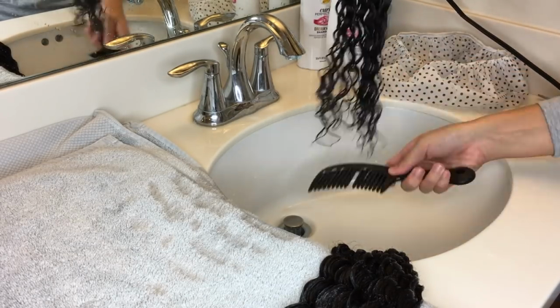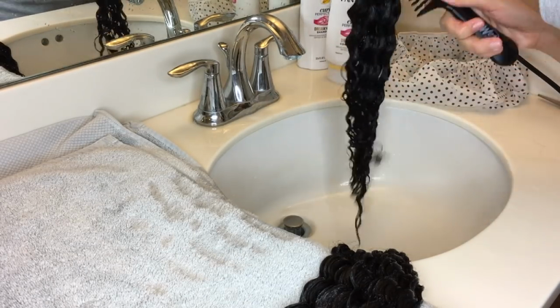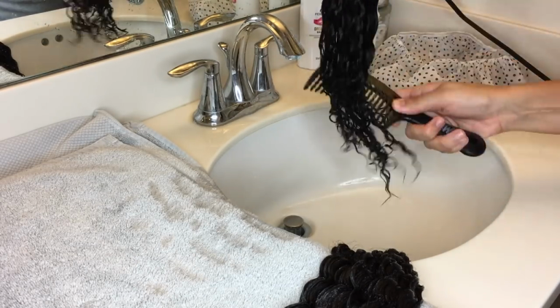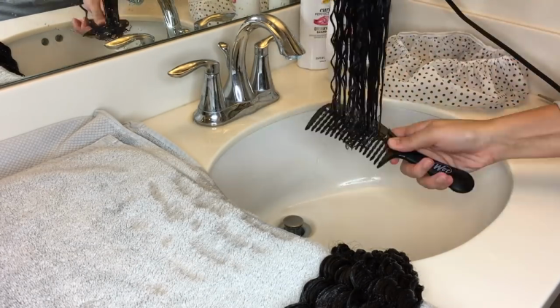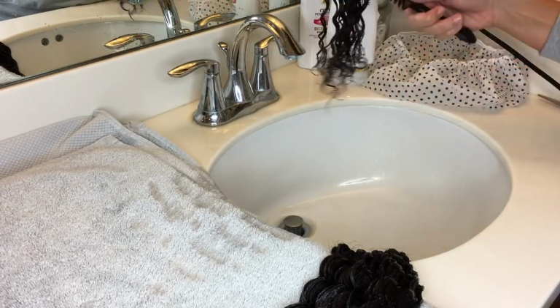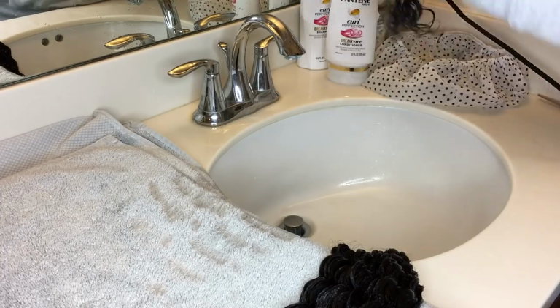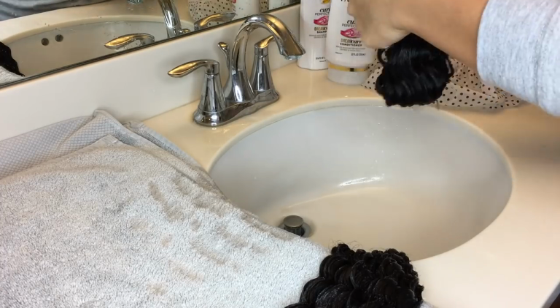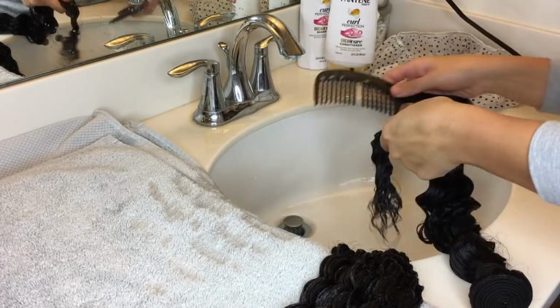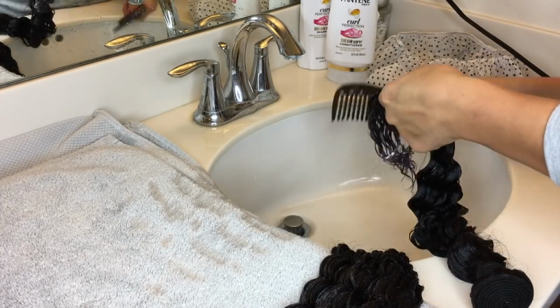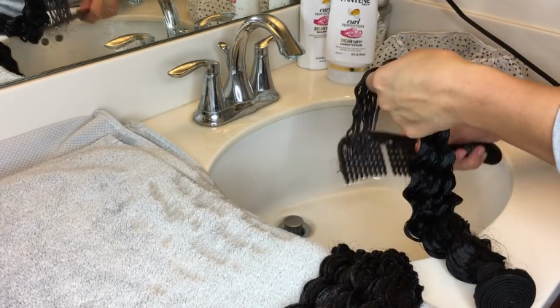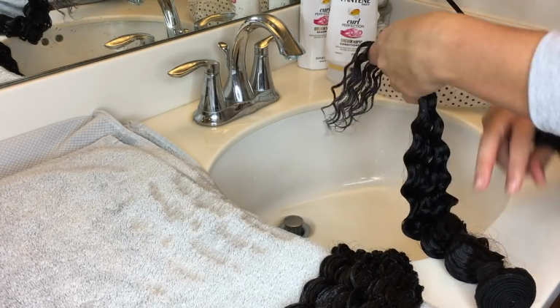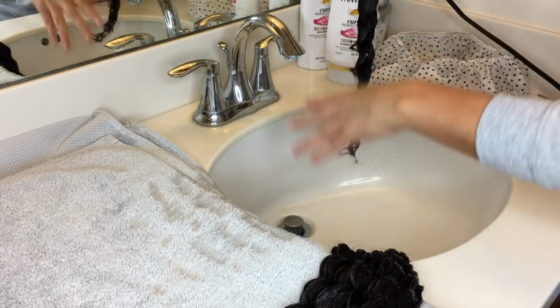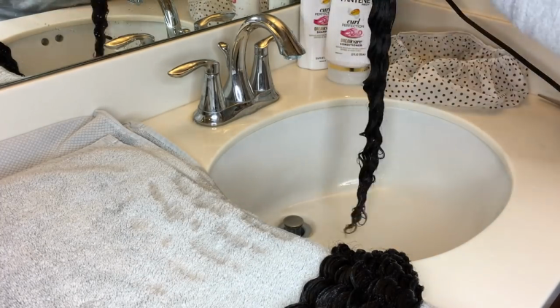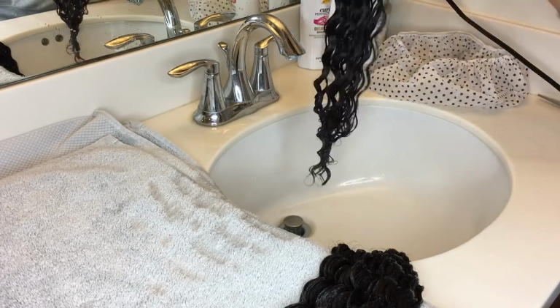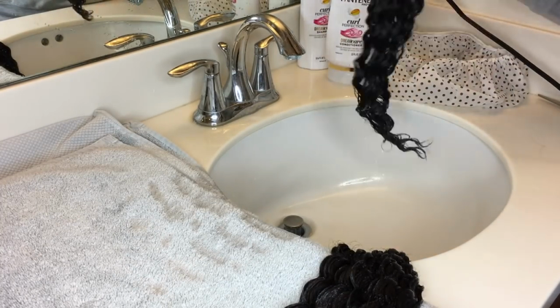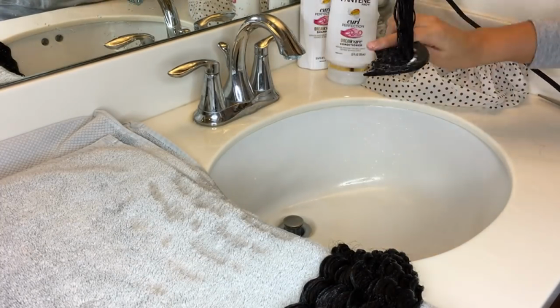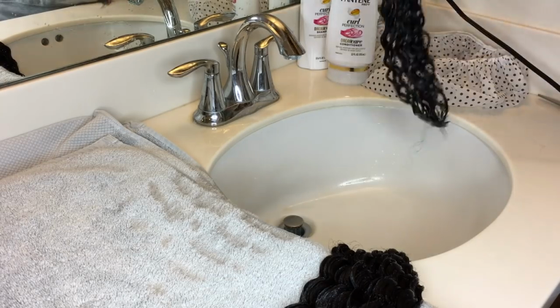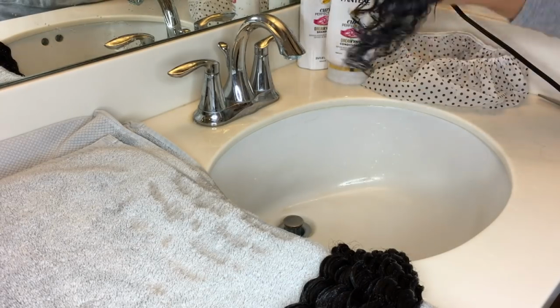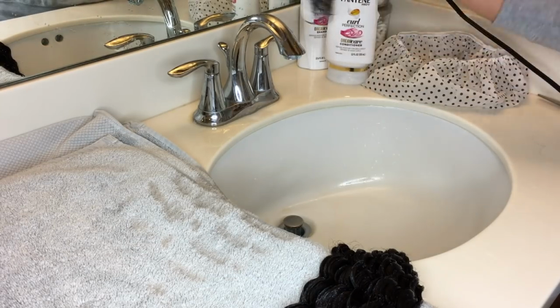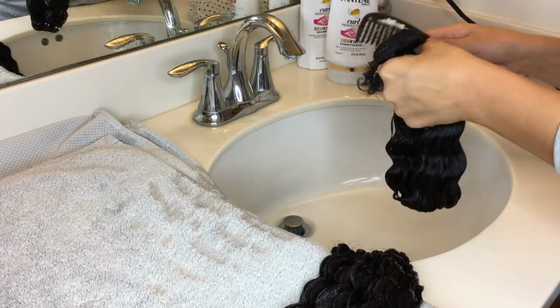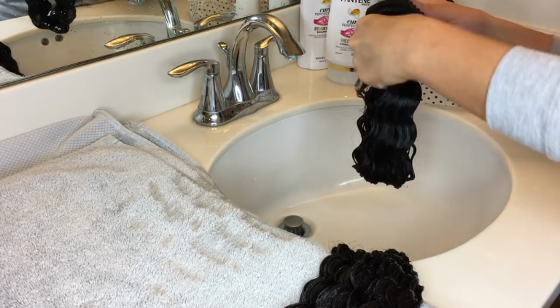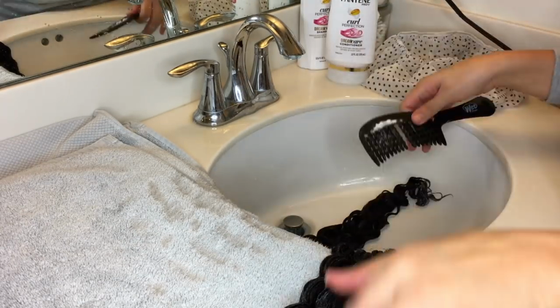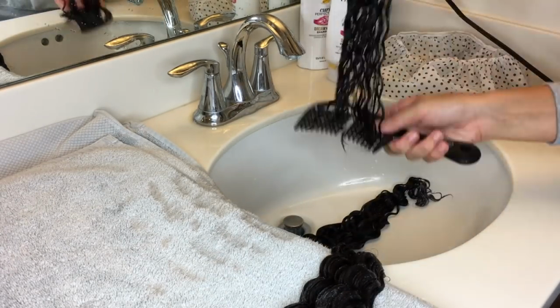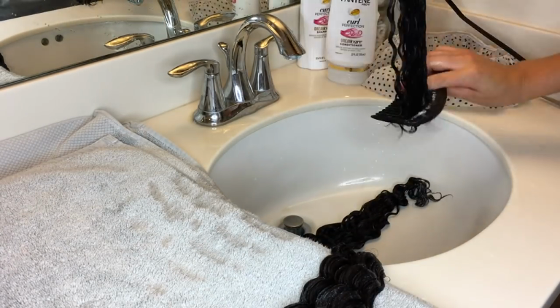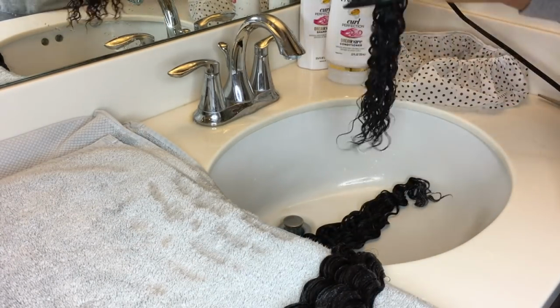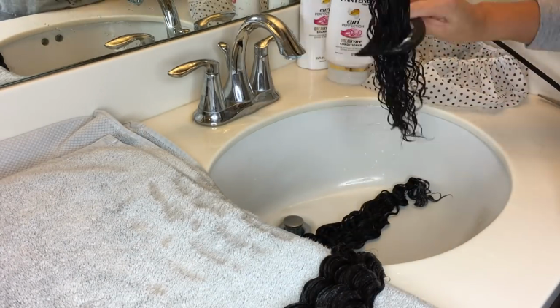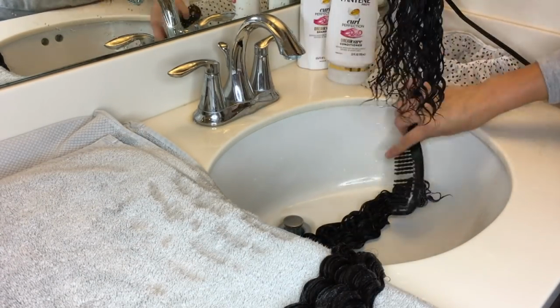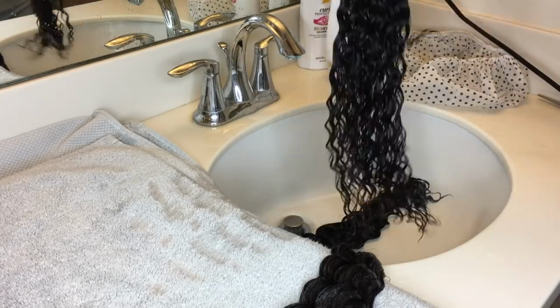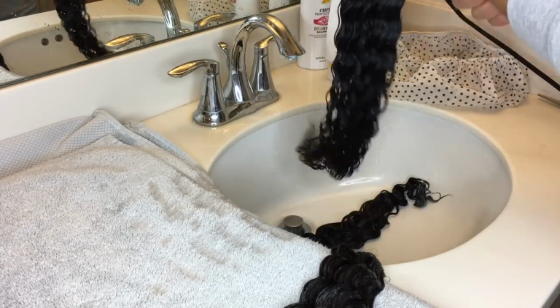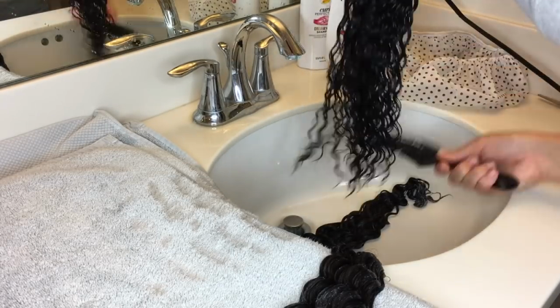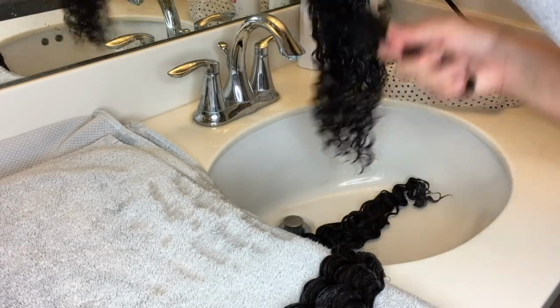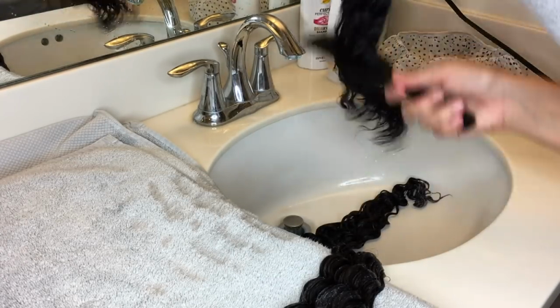You're going to want to brush the hair from the bottom part and then just work your way up. You're just going to repeat the same step throughout all the bundles that you have.